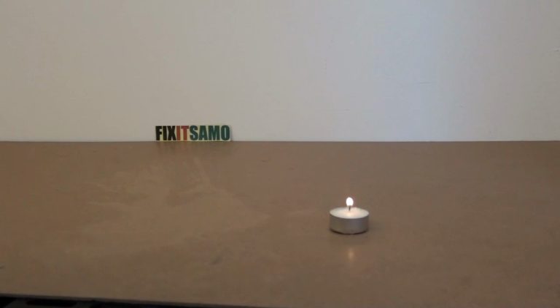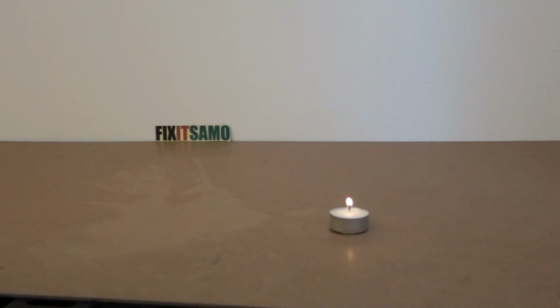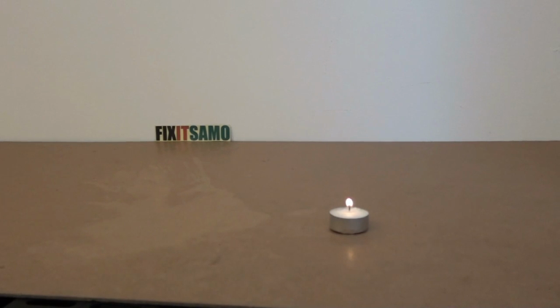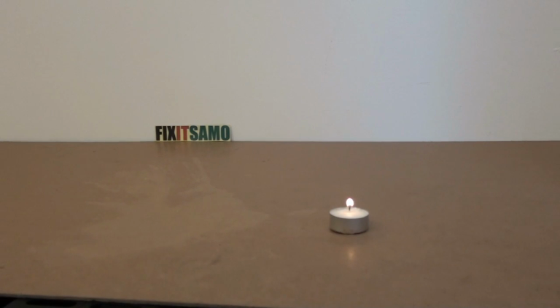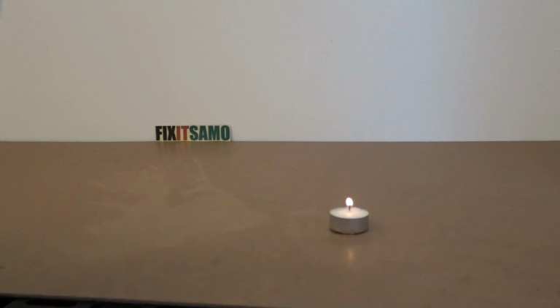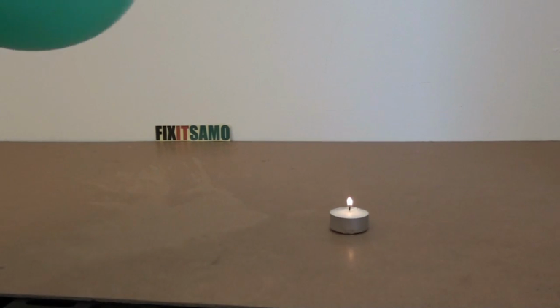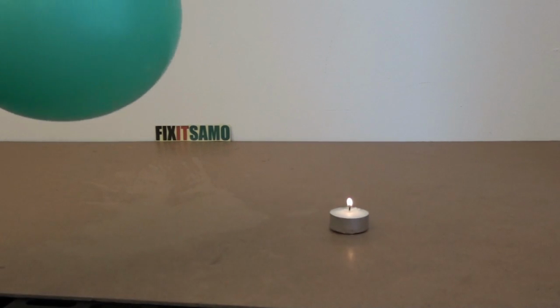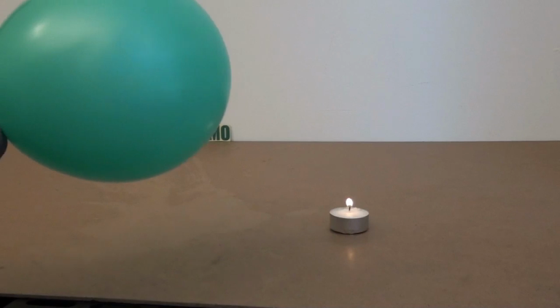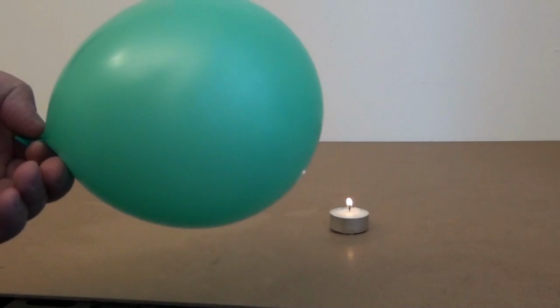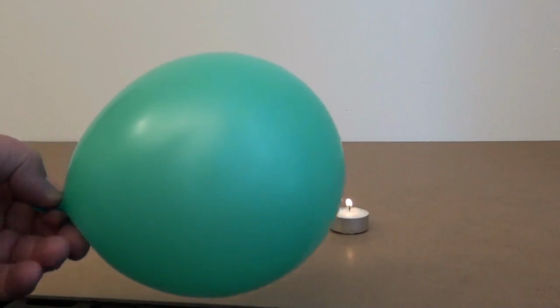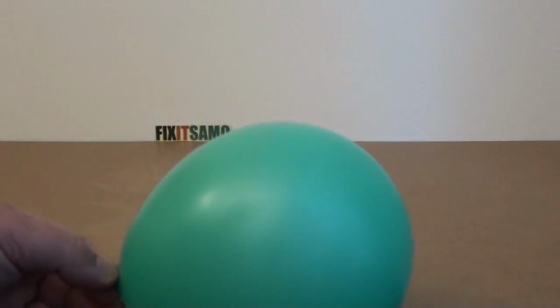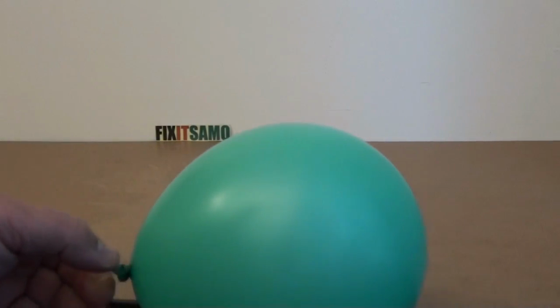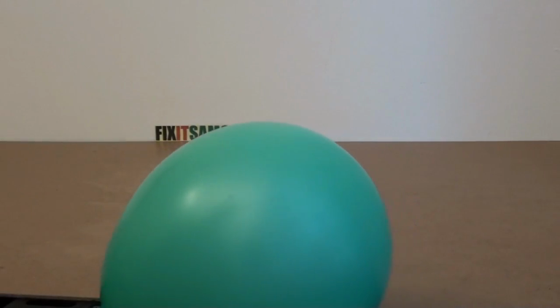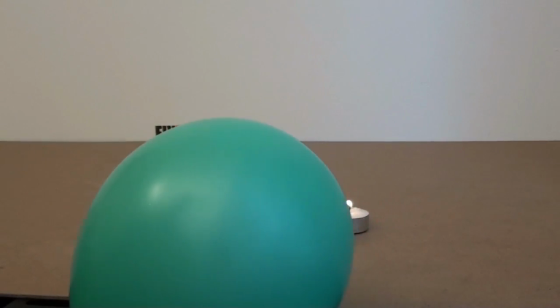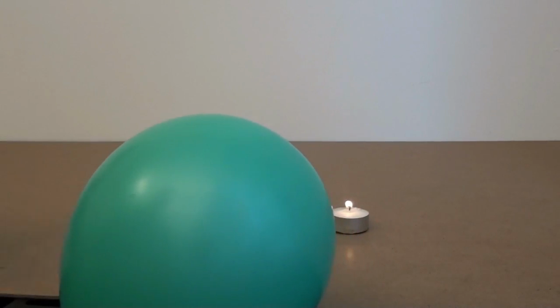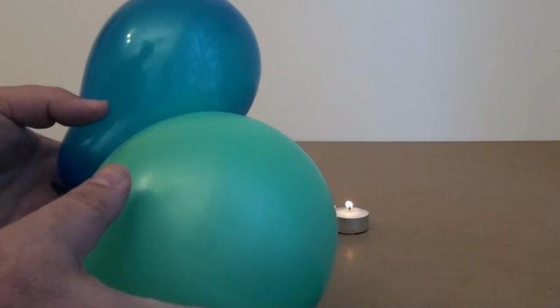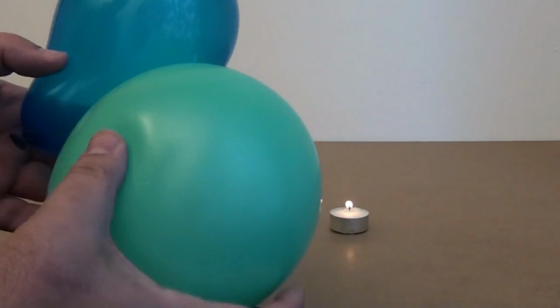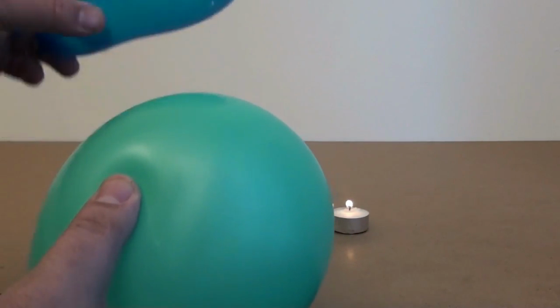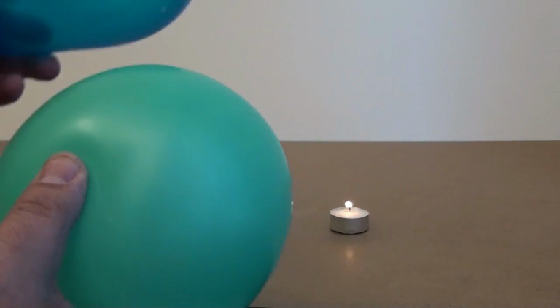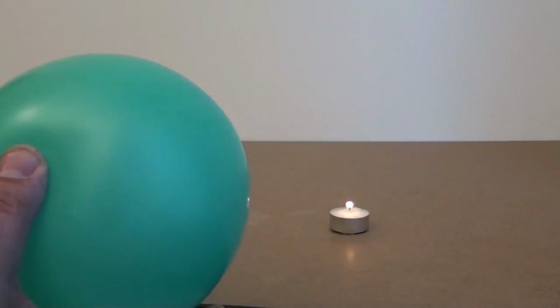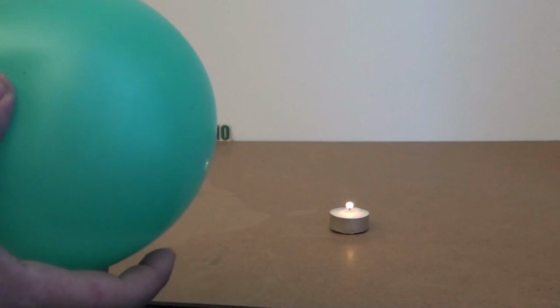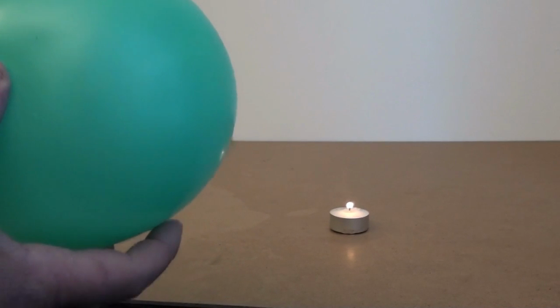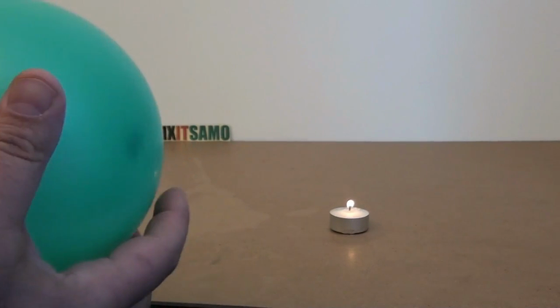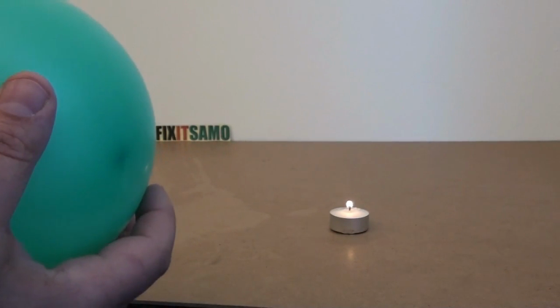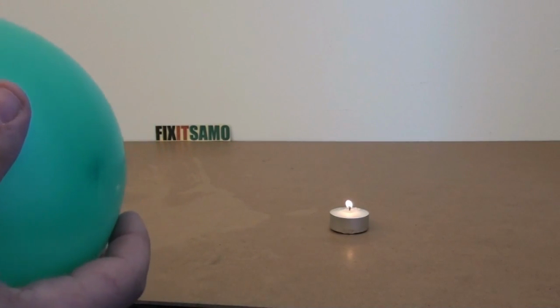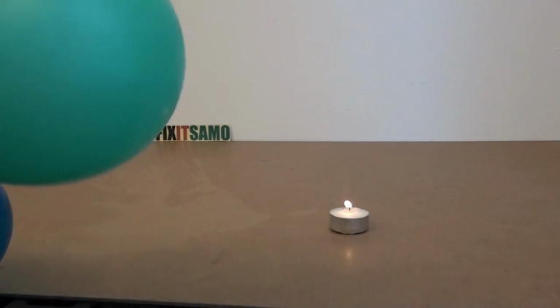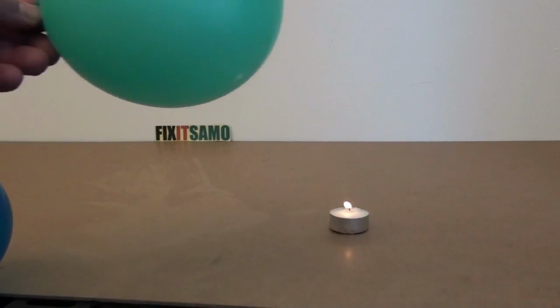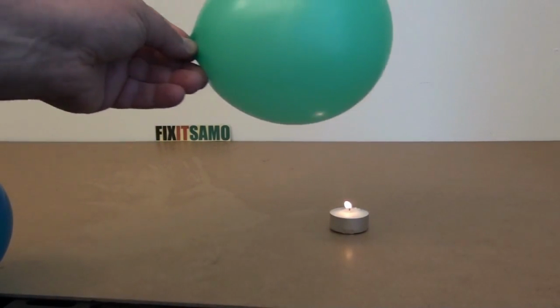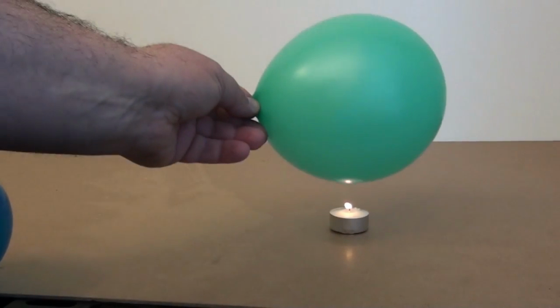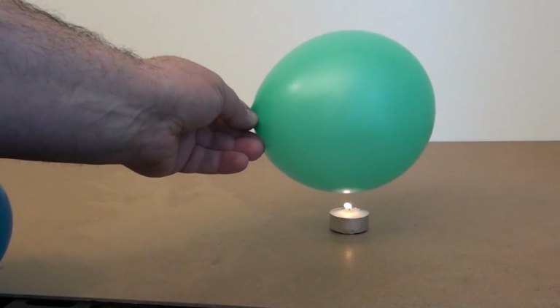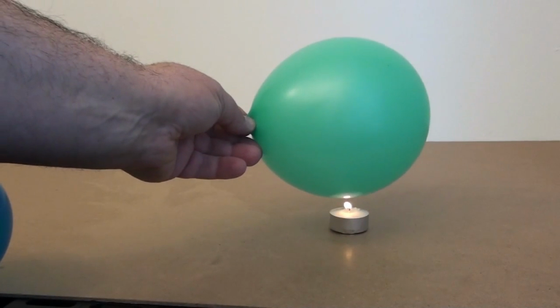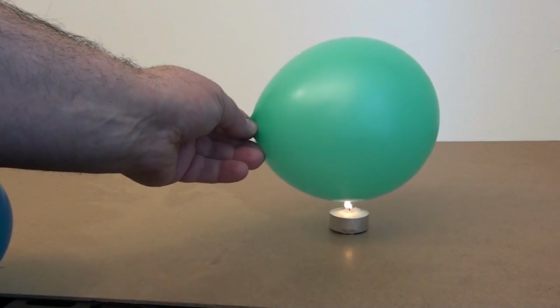Hi guys, welcome to Fix It Samu channel. Over here I have two balloons, one like that and one like this. I have two of them. So if I put that one here, over the fire, it will not blow.